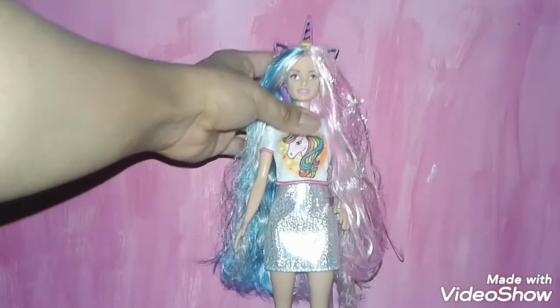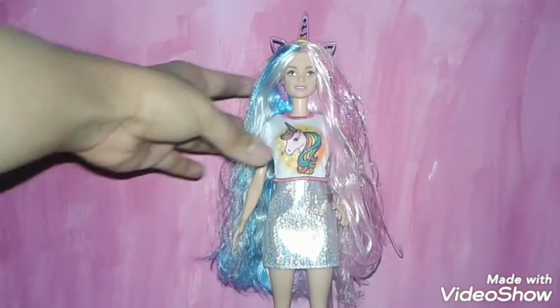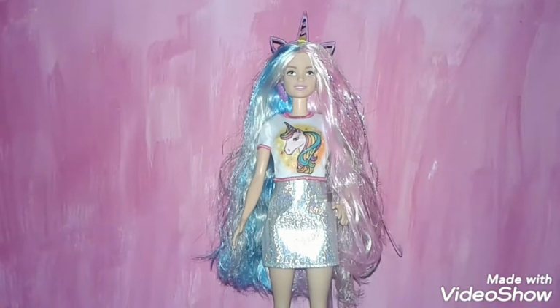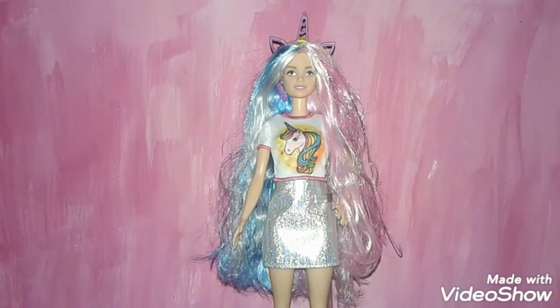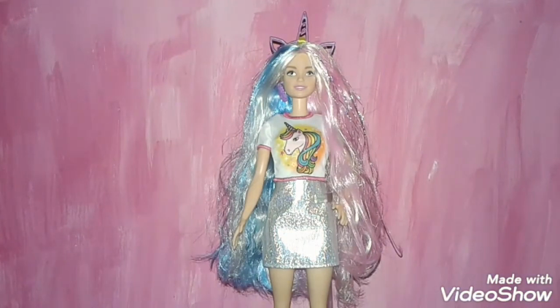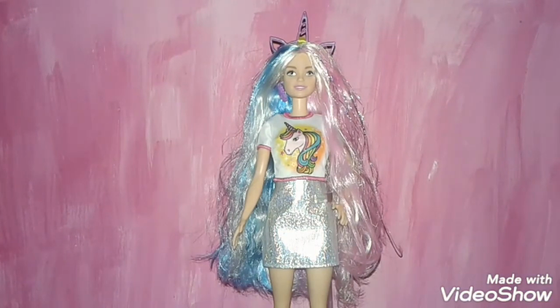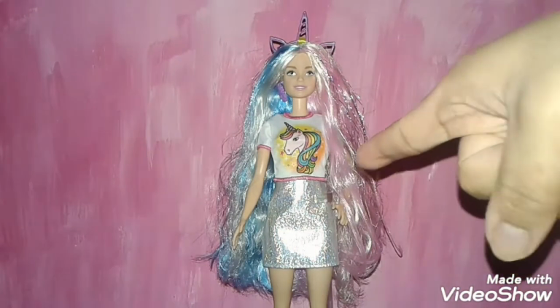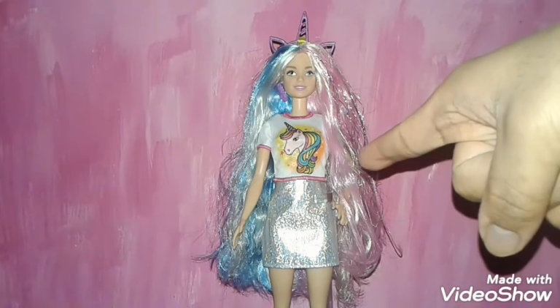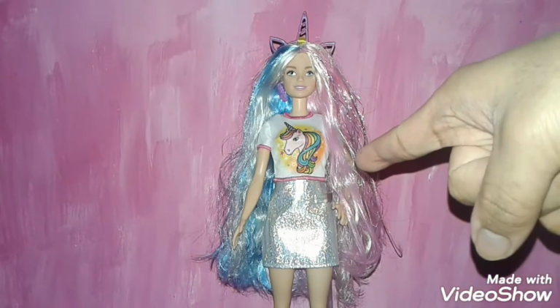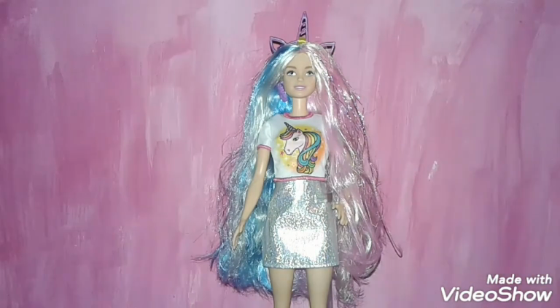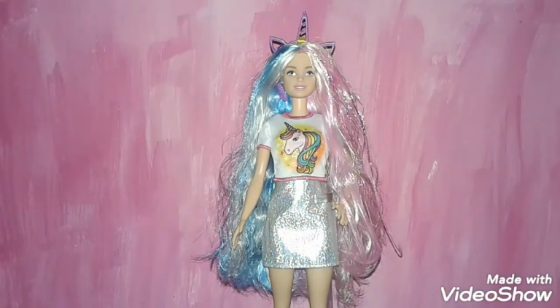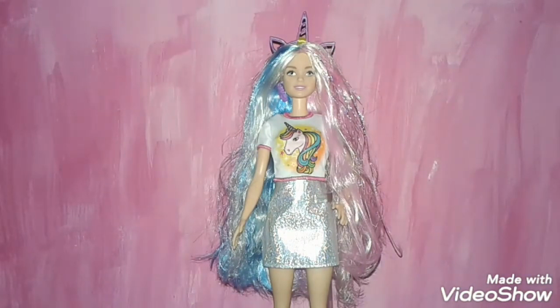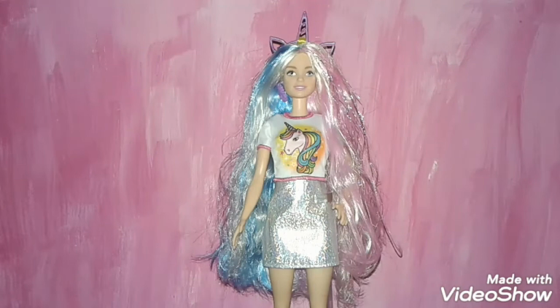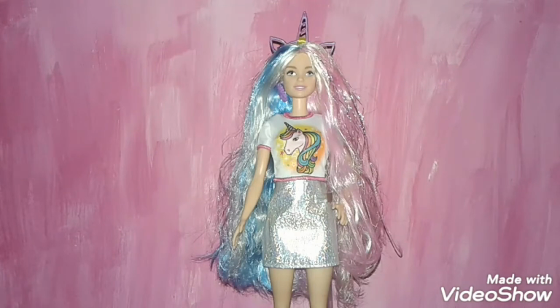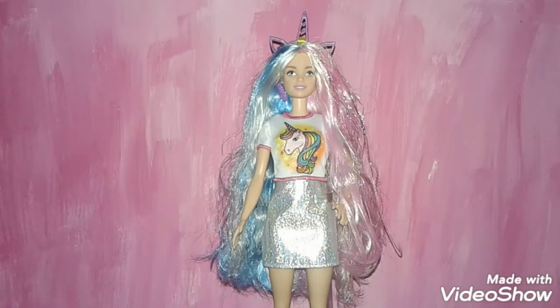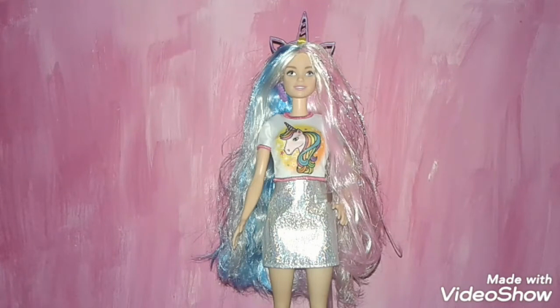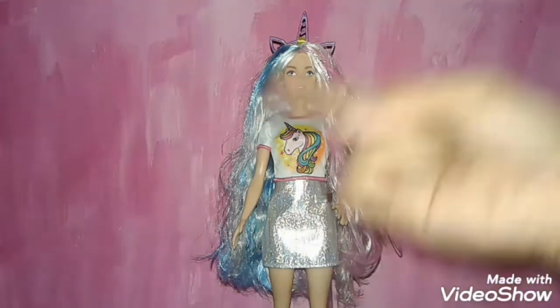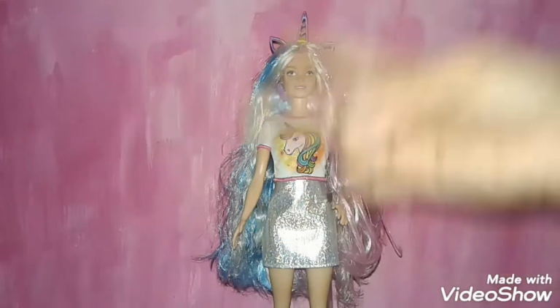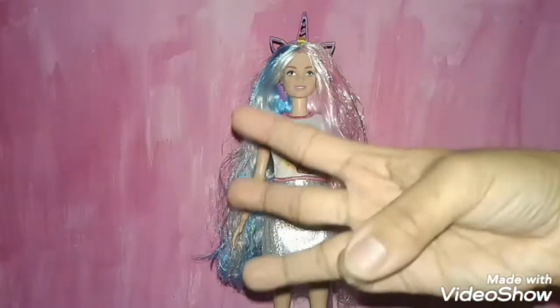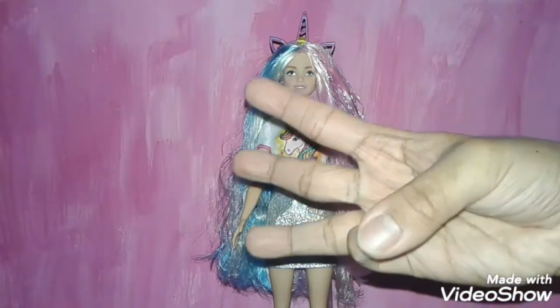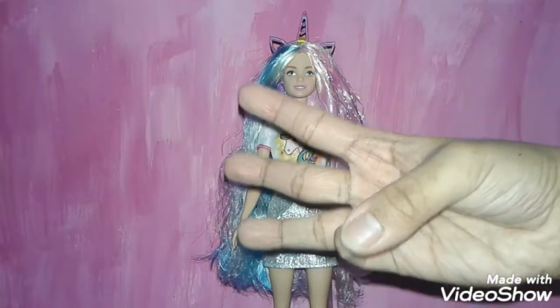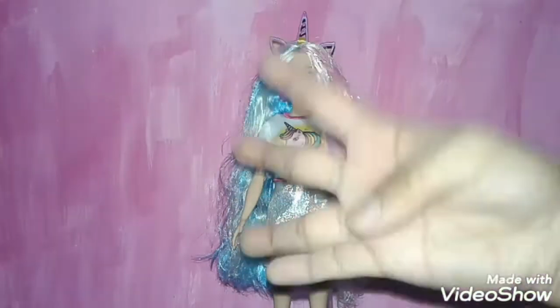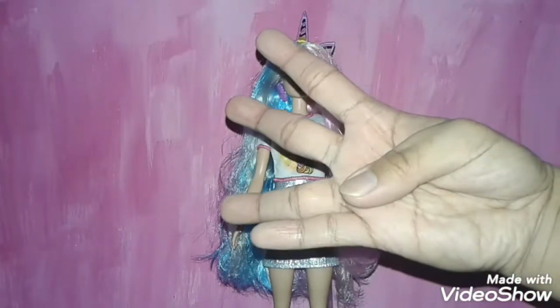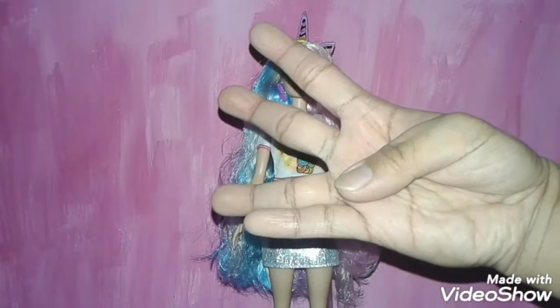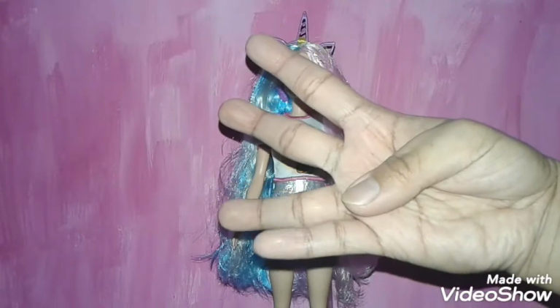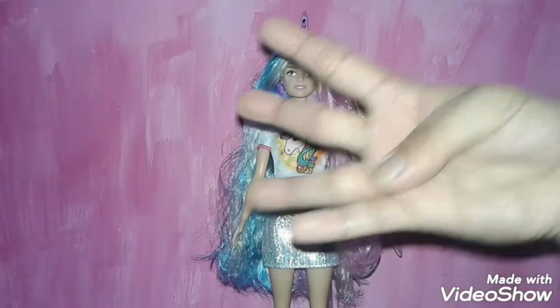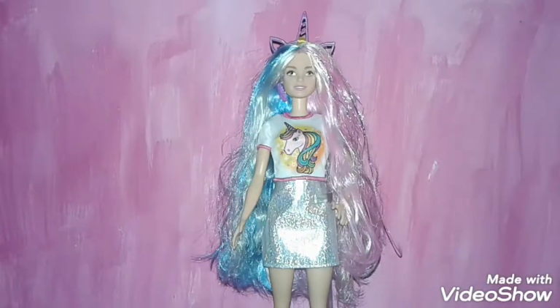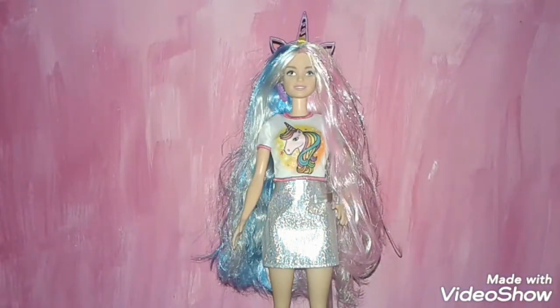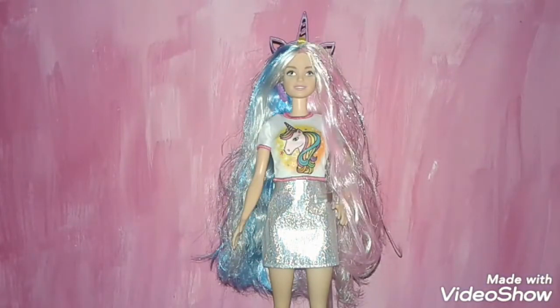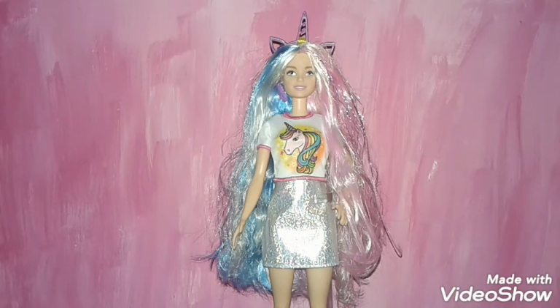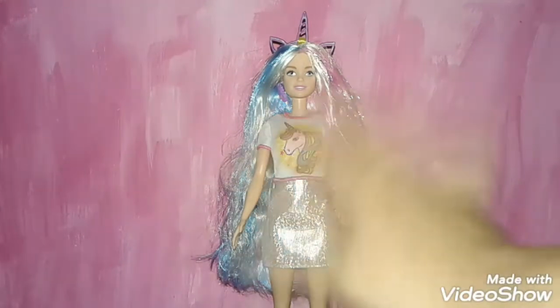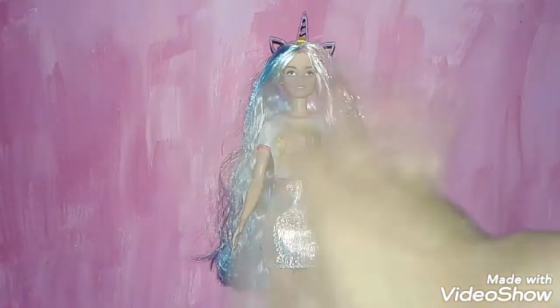I hope you guys enjoyed my review on the Barbie Fantasy Hair doll. As always, like, comment, subscribe with notifications on, and follow me on Instagram at Justin Artistry. I'll see you guys on my next video.